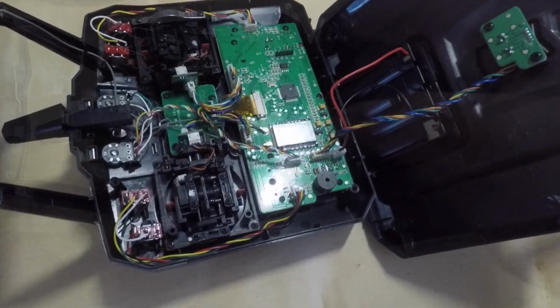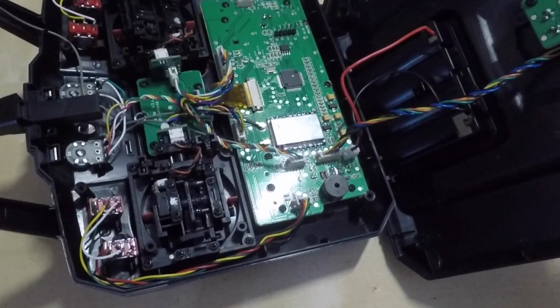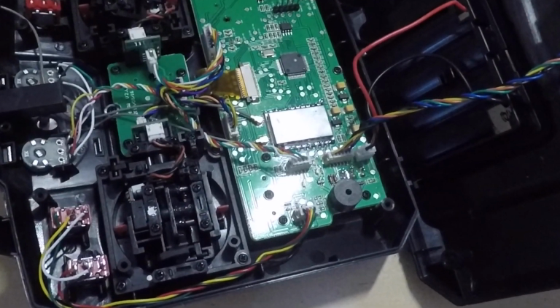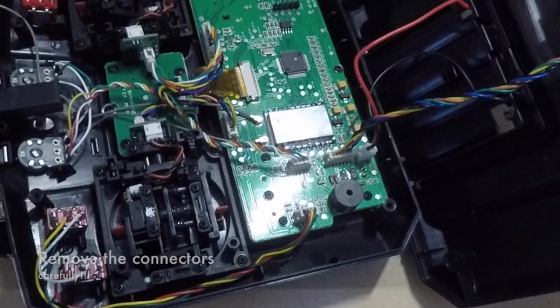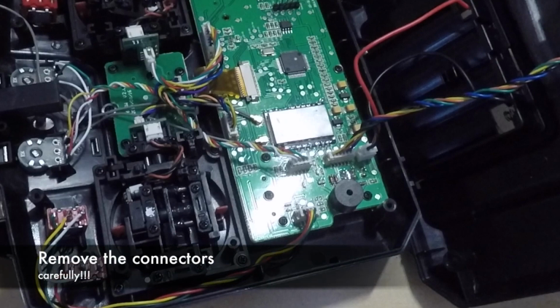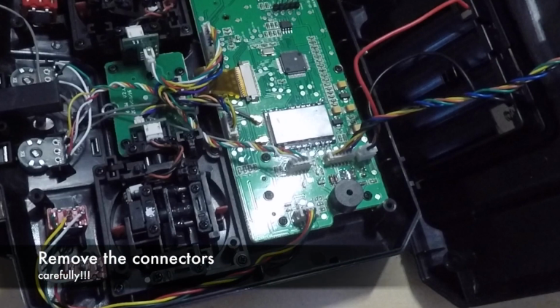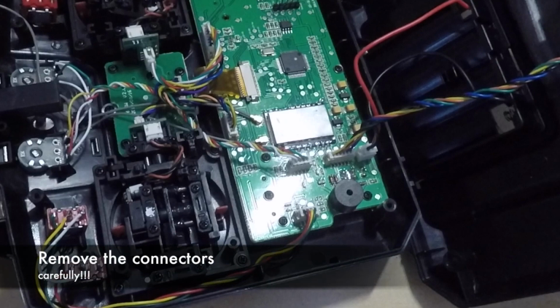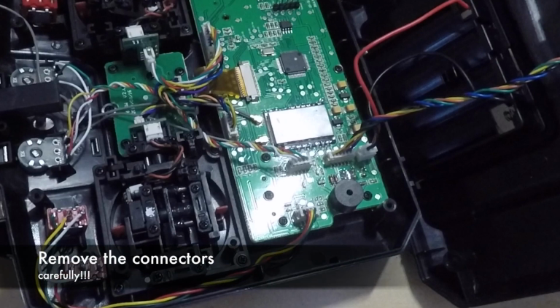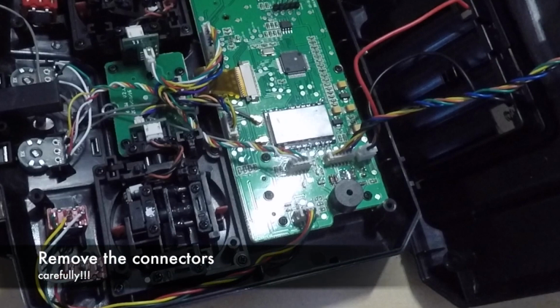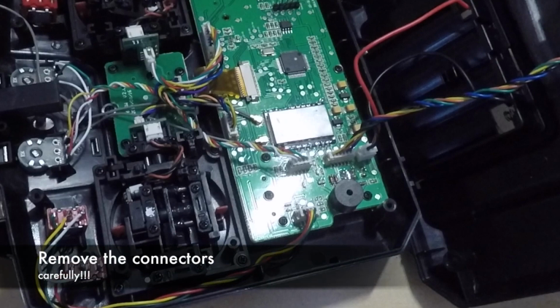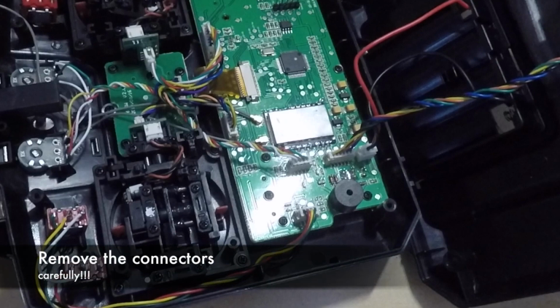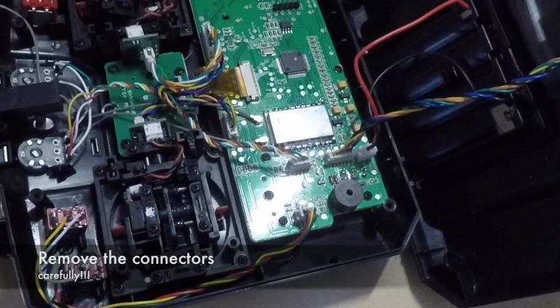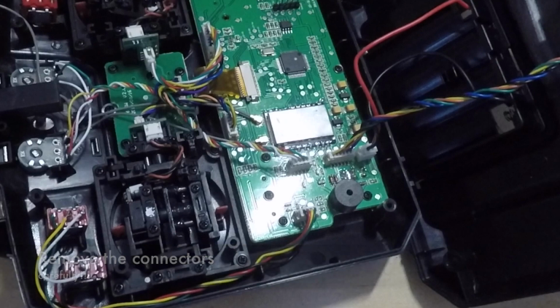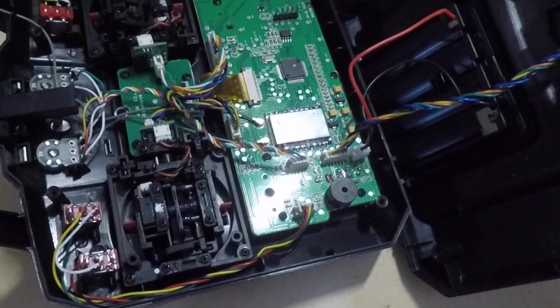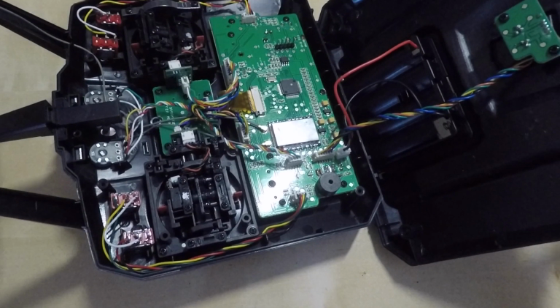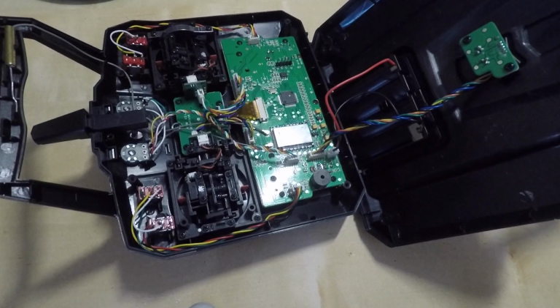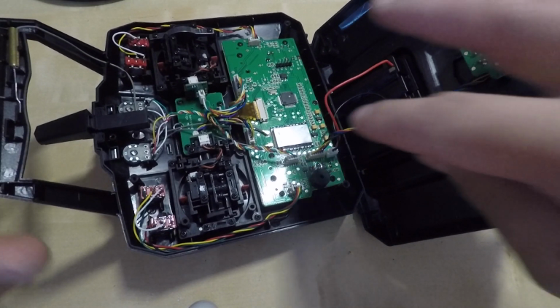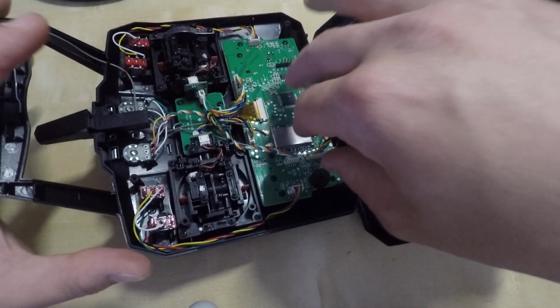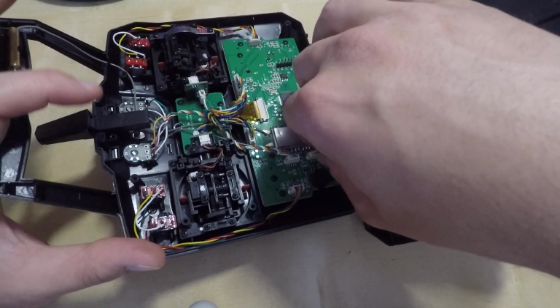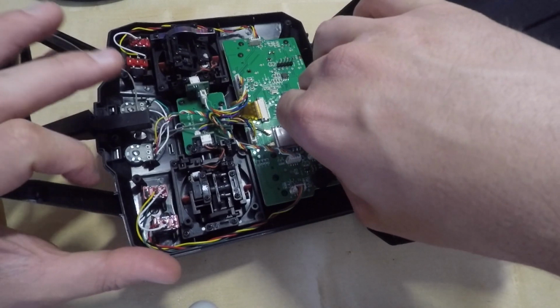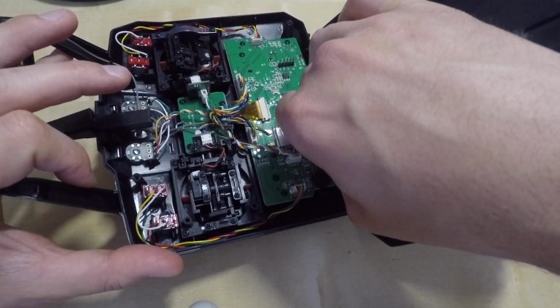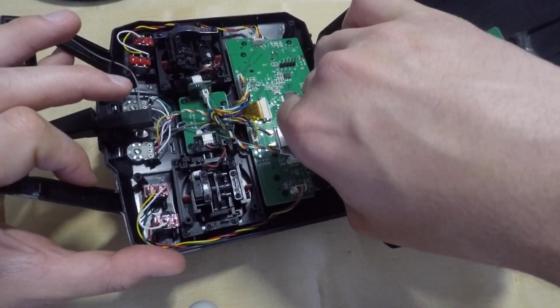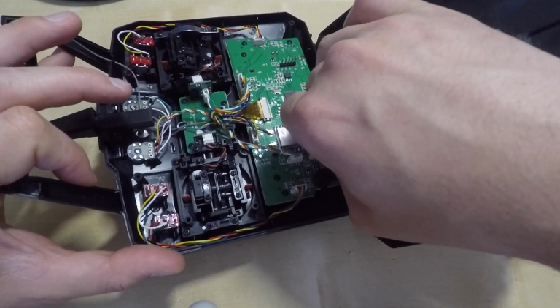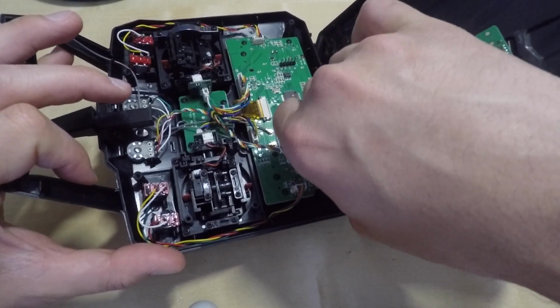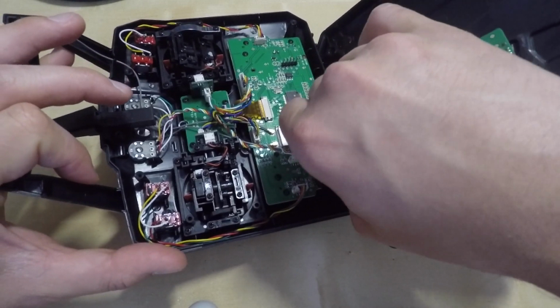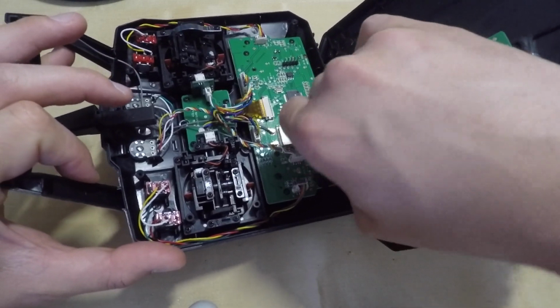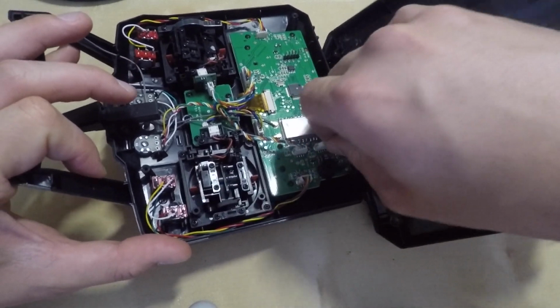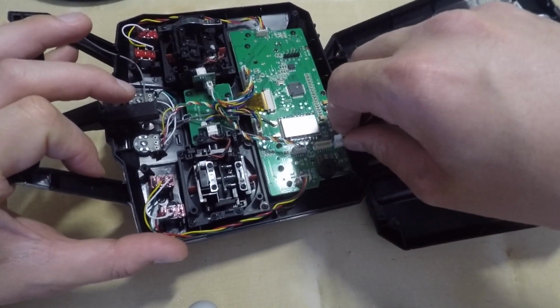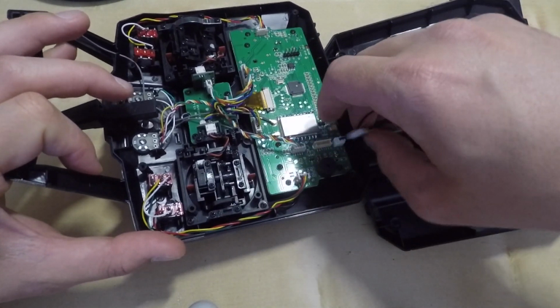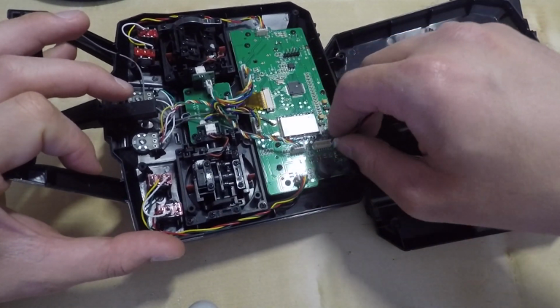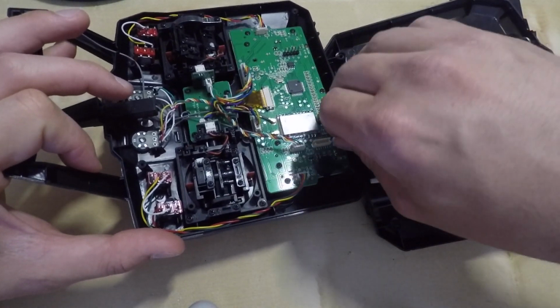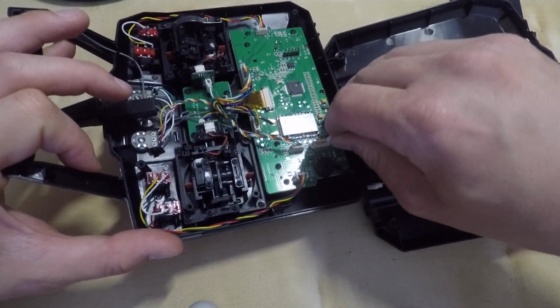Here you can see the two connectors on the right — they are the ones that you need to remove. Be really gentle while removing the two connectors as this will avoid doing any damage to the board.